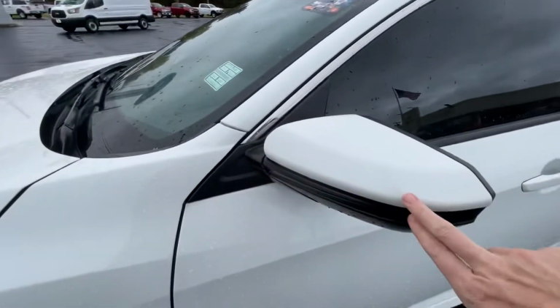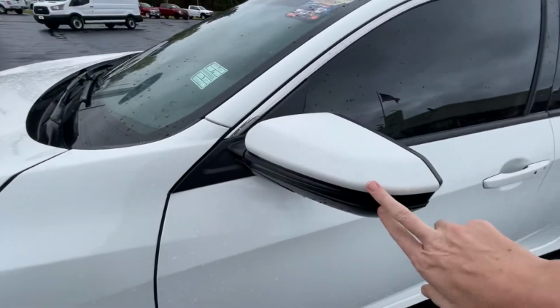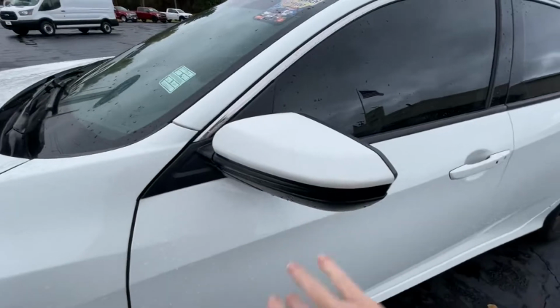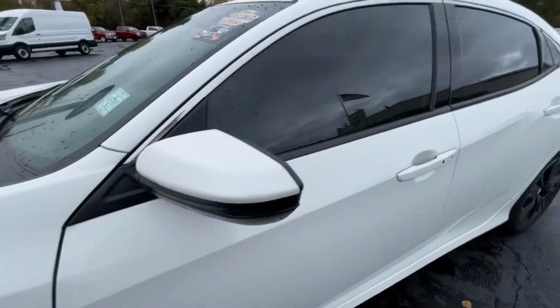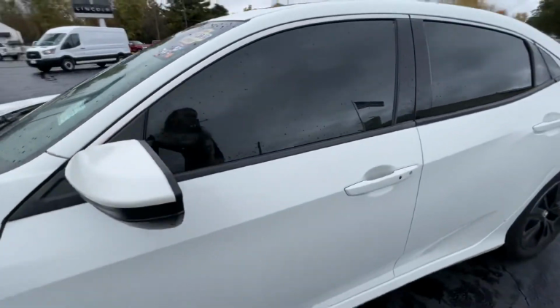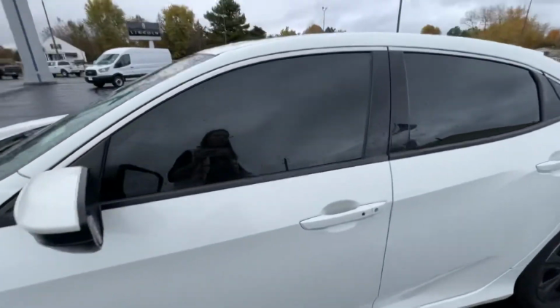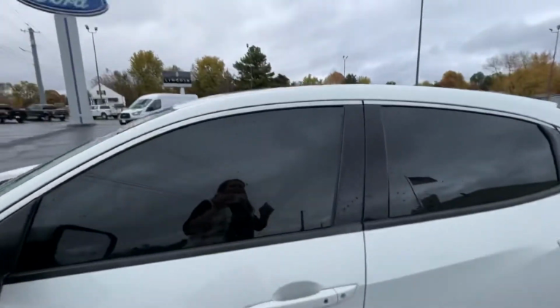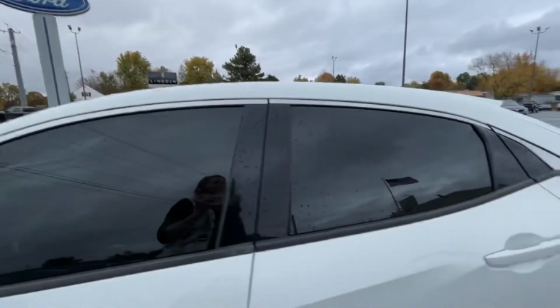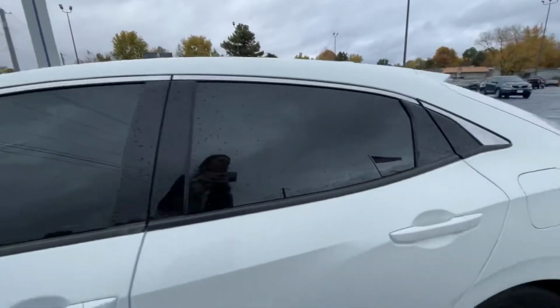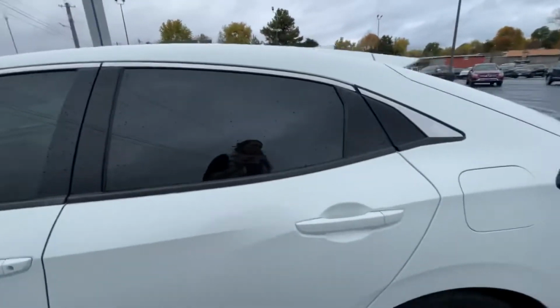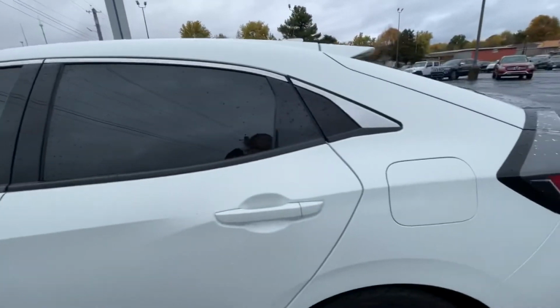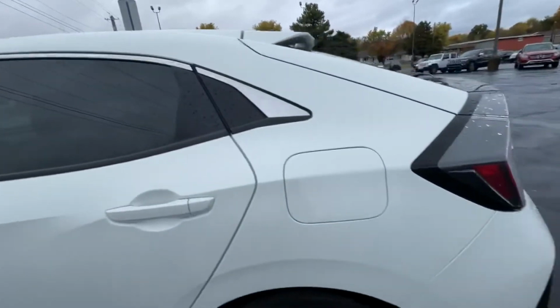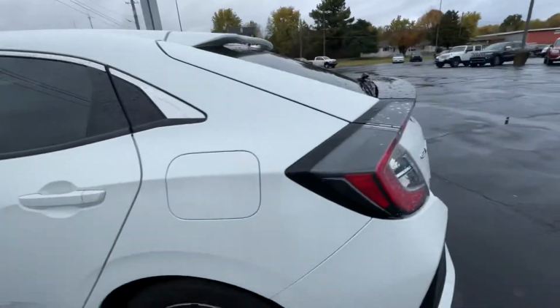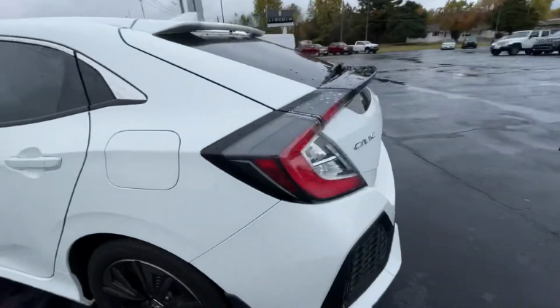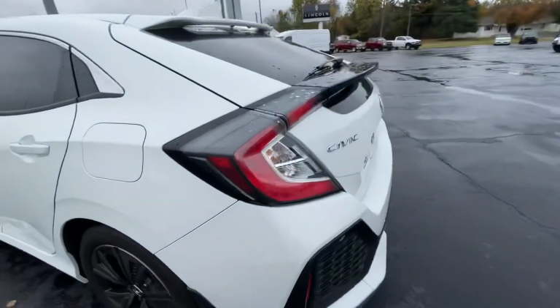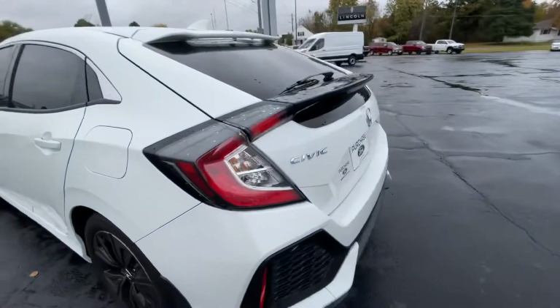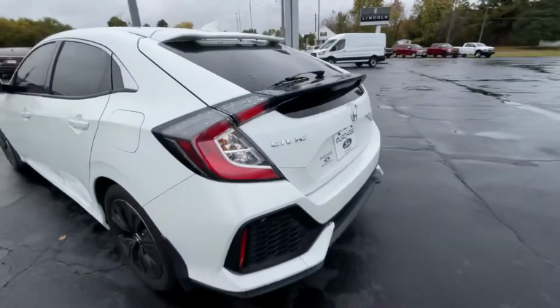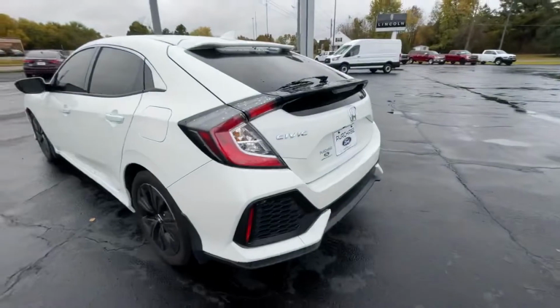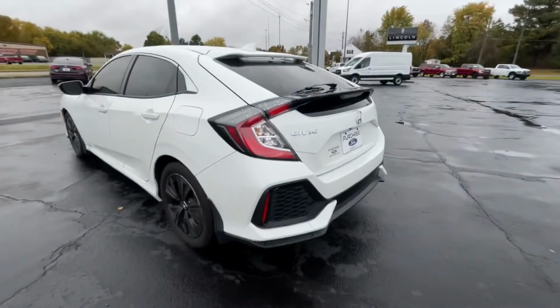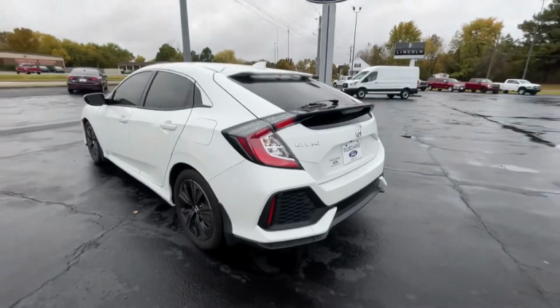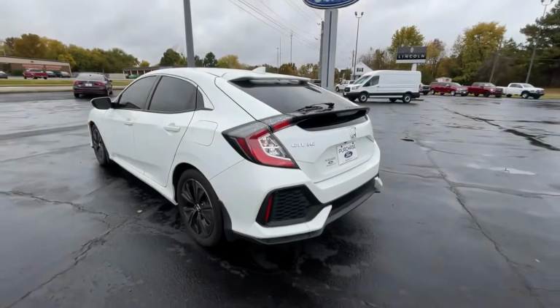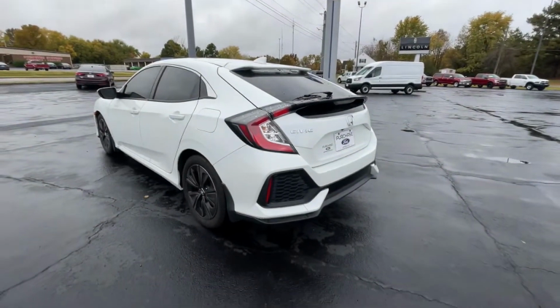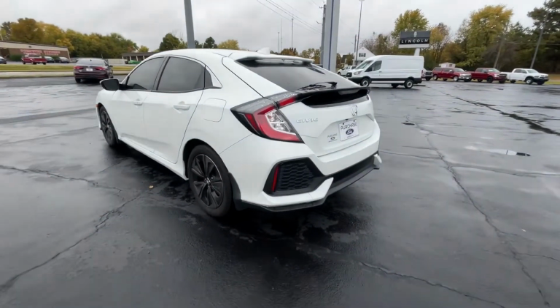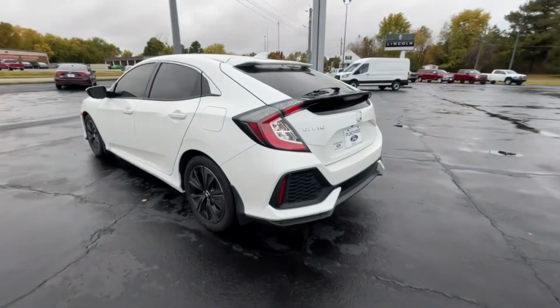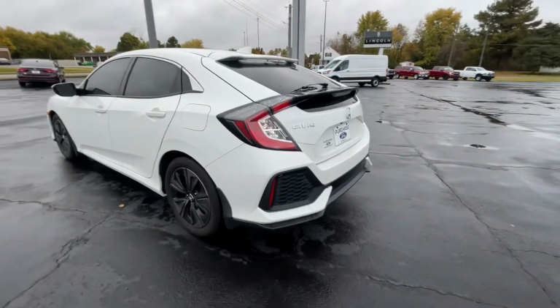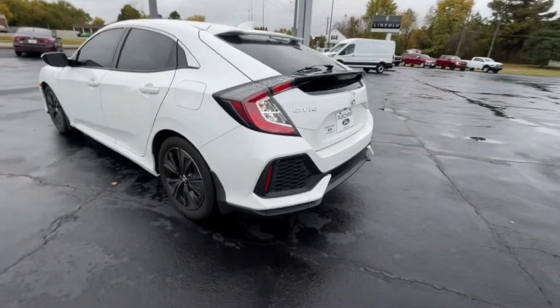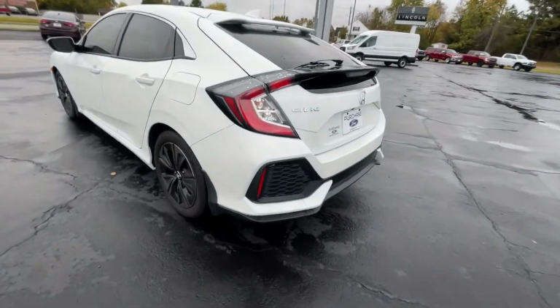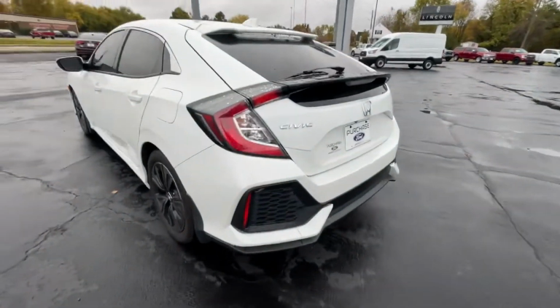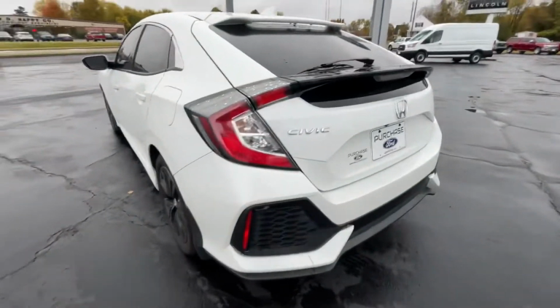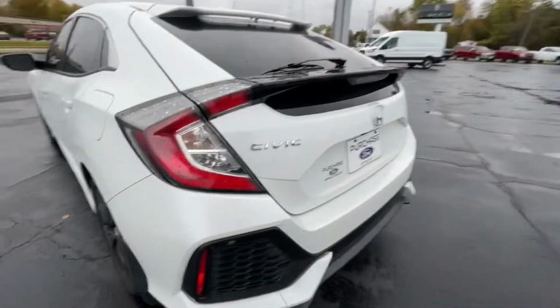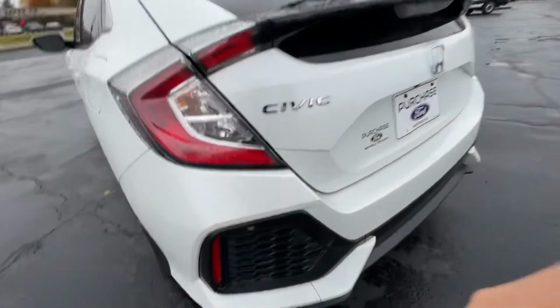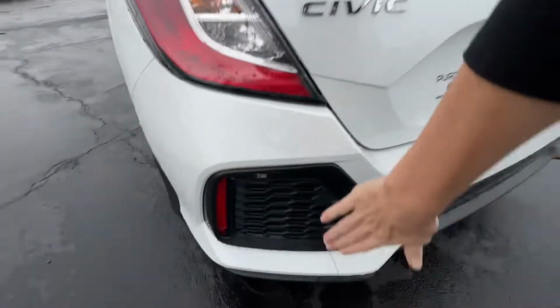Nice clean shape here. It does have a sunroof — we'll go inside in a second and look at that. What really stands out is the back — really nice, like I said, the scoping here.